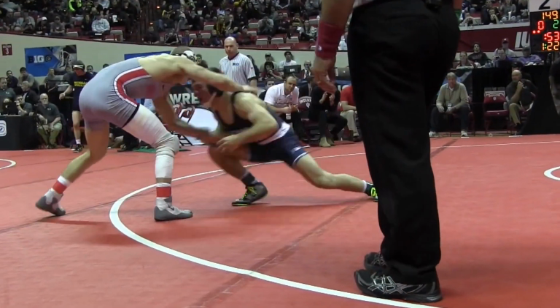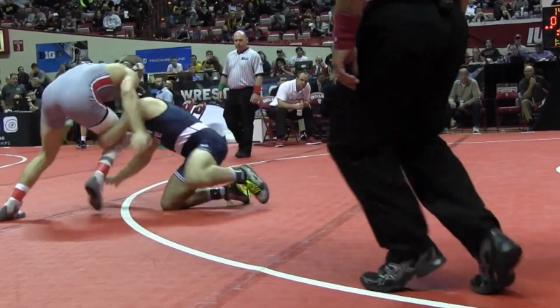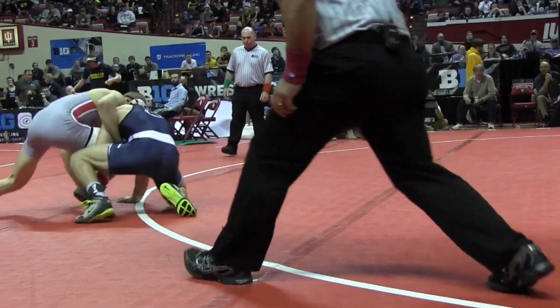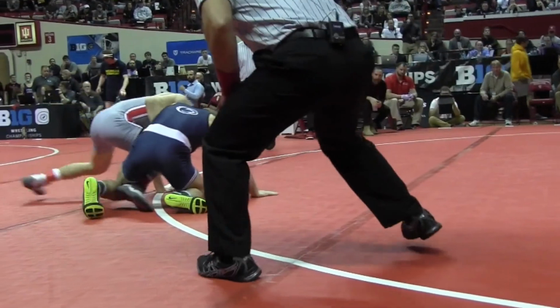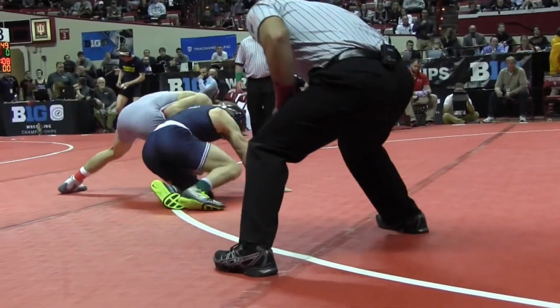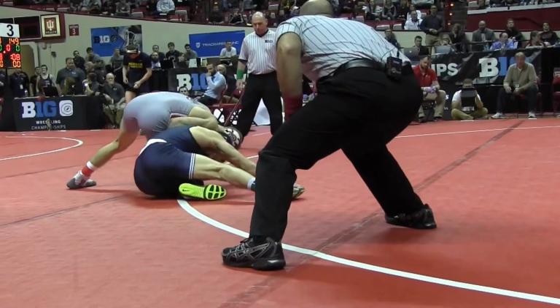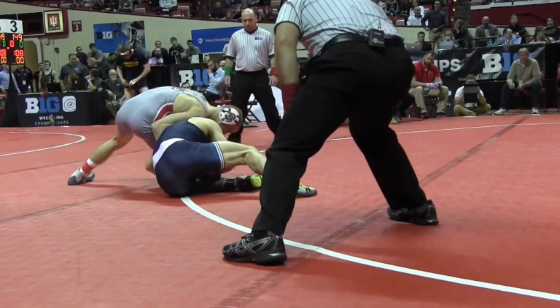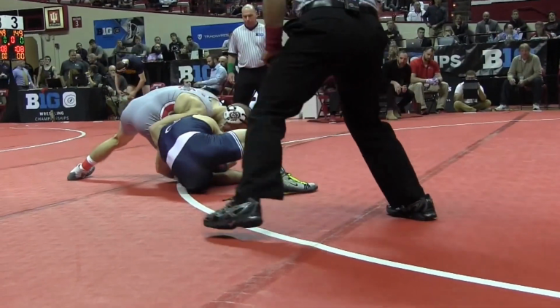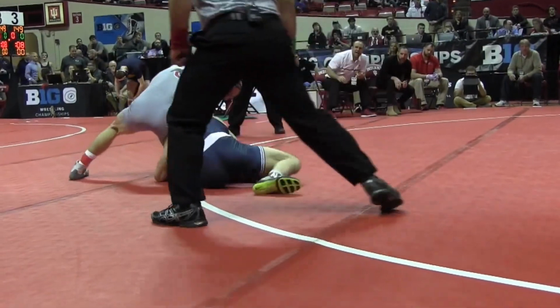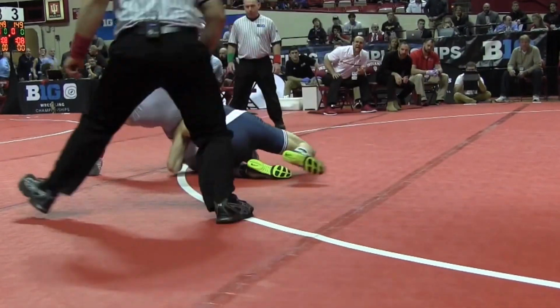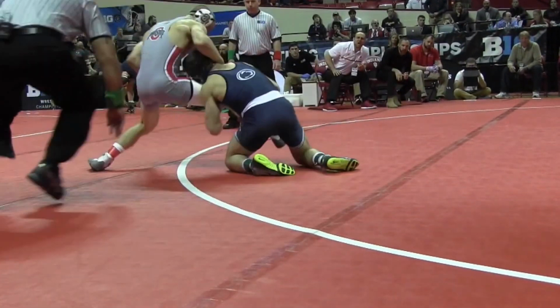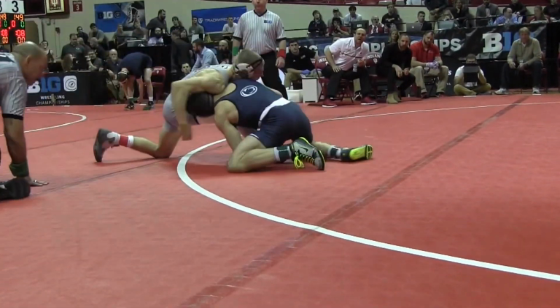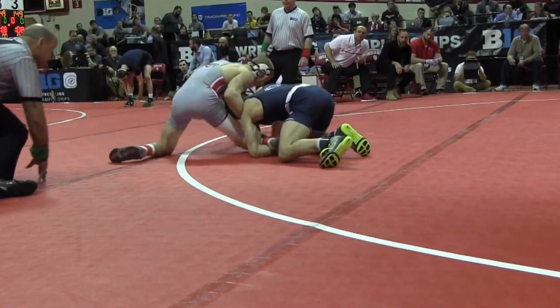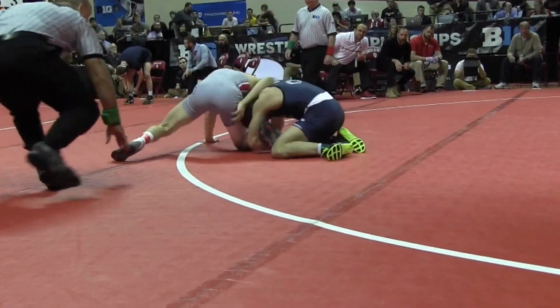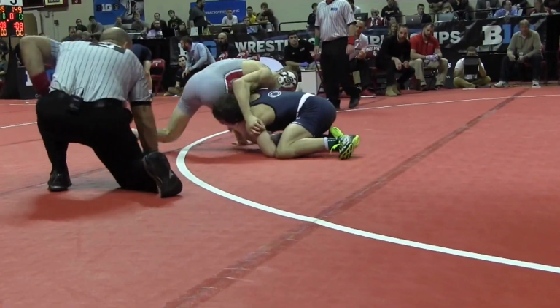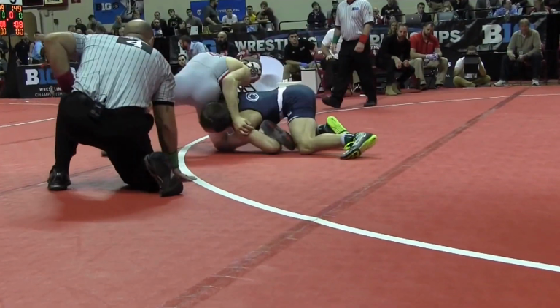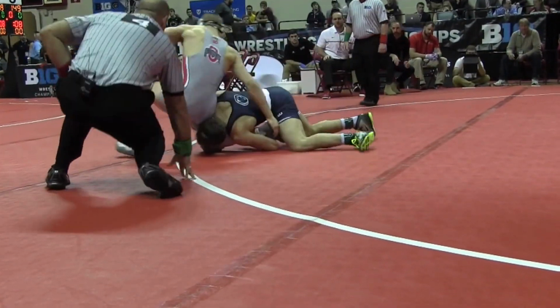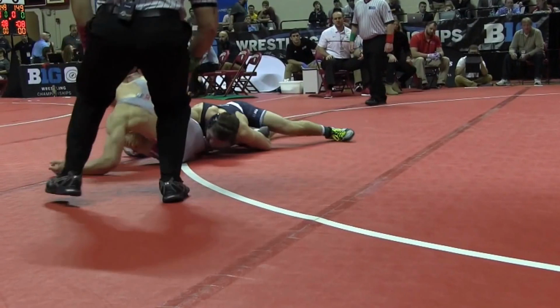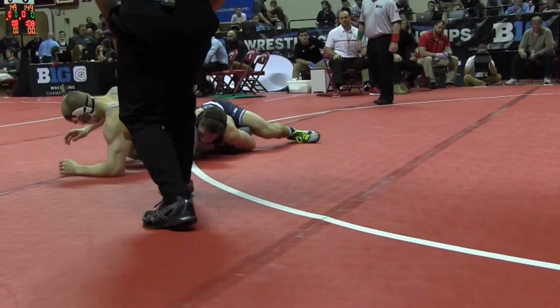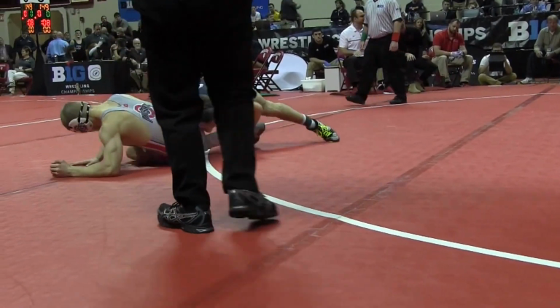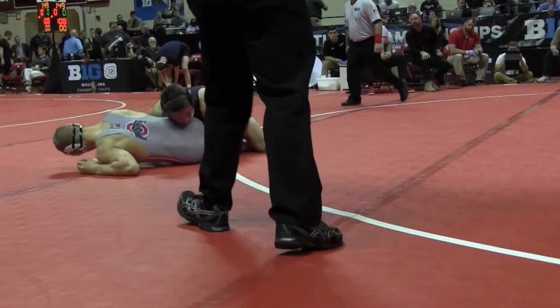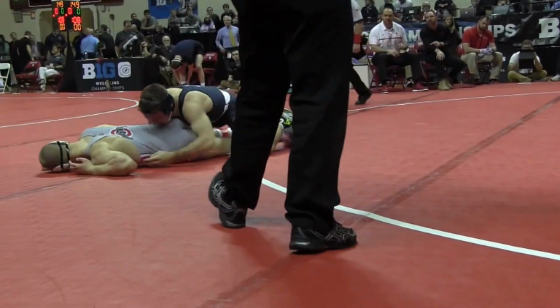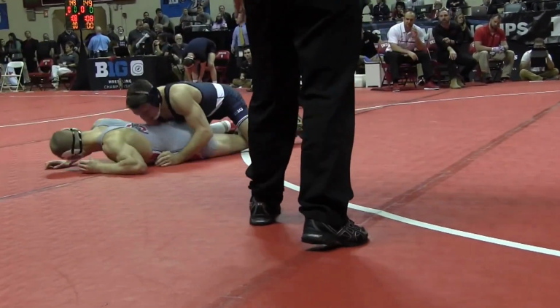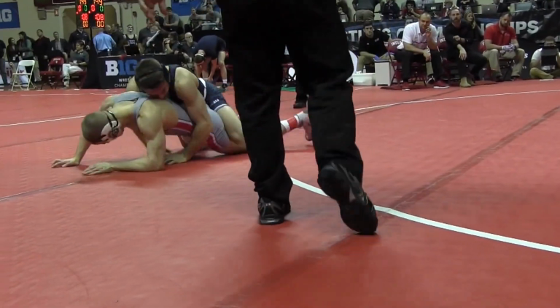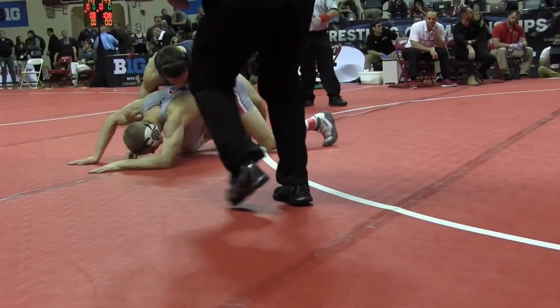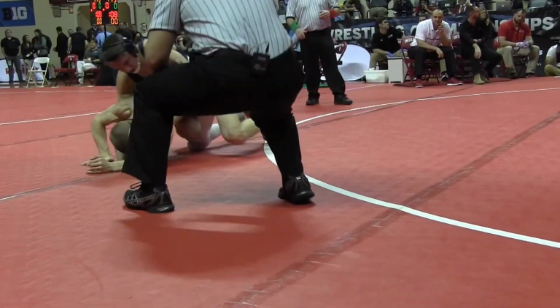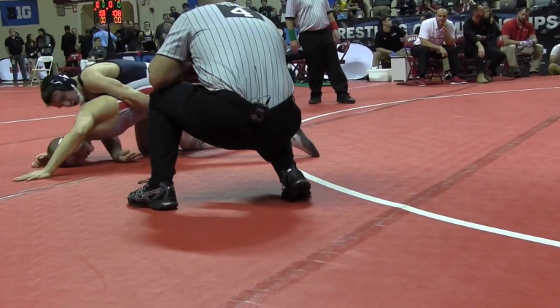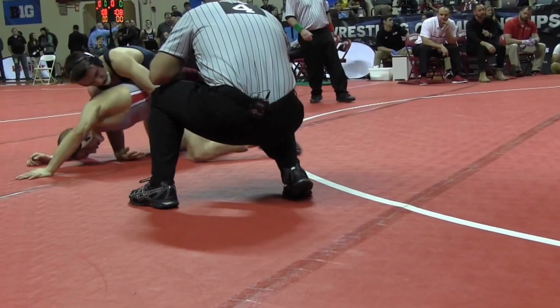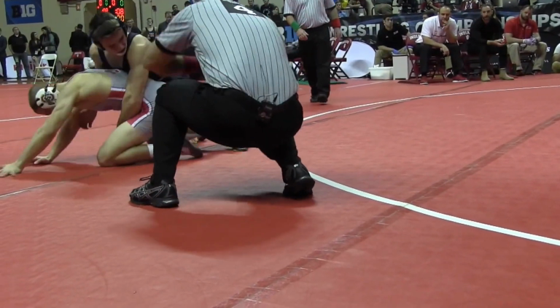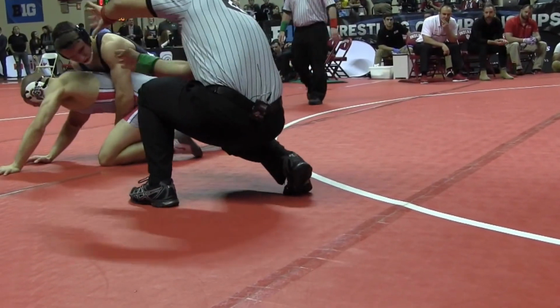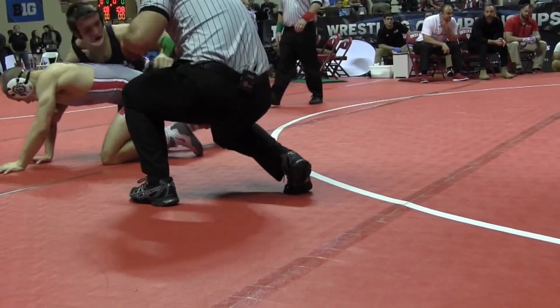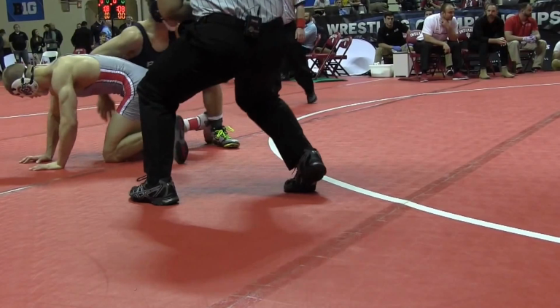Jordan trying to circle out, there's a shot for Rutherford. Same shot from the first period — in on the leg, trying to go to the front side, and he gets it. Works all the way.